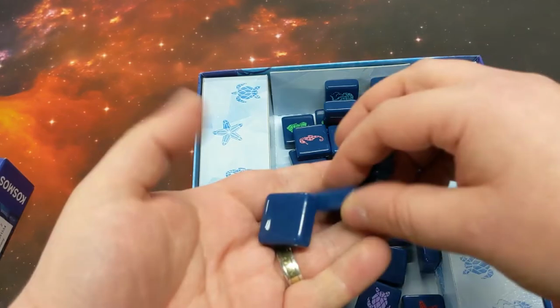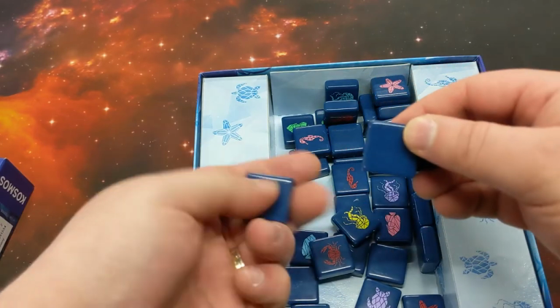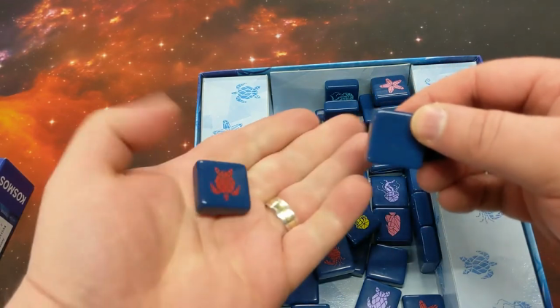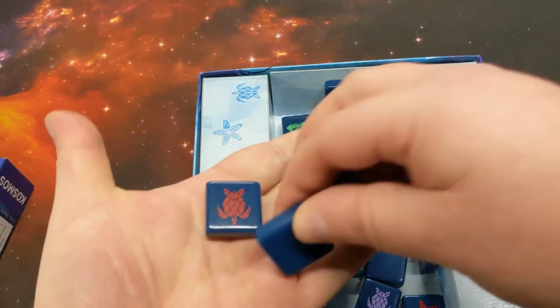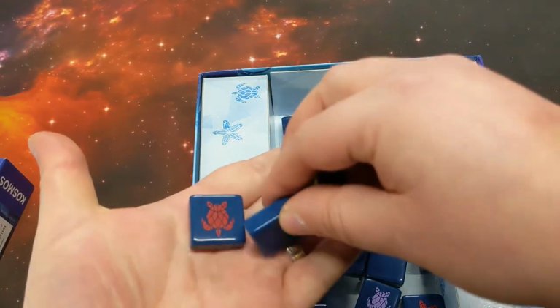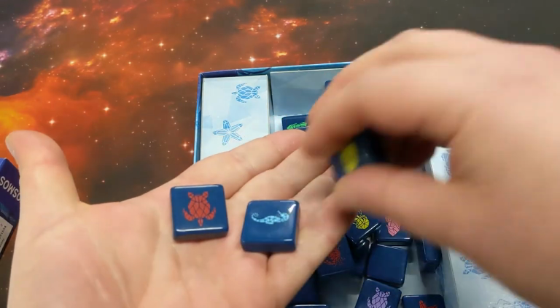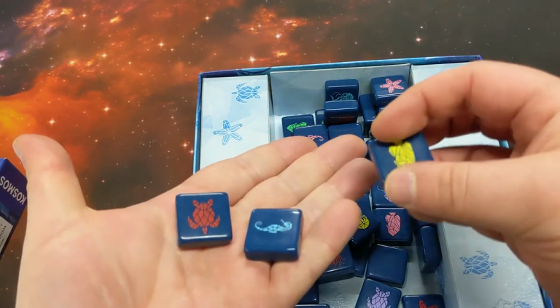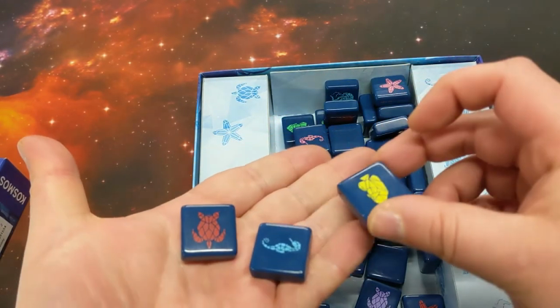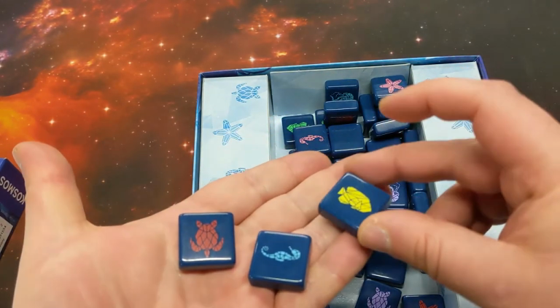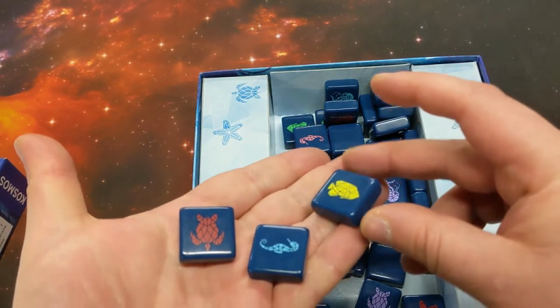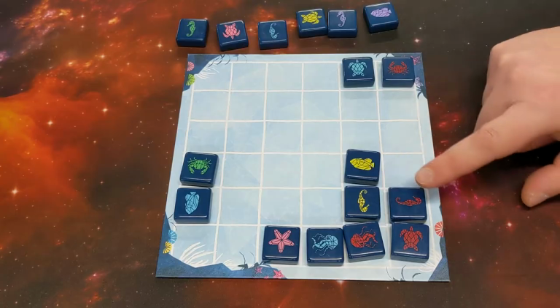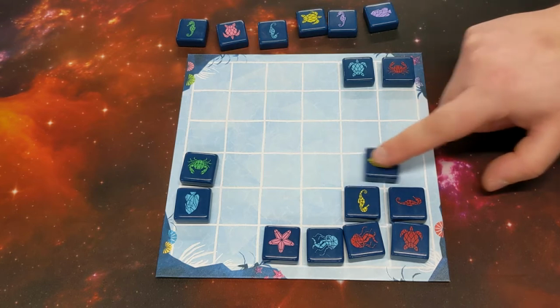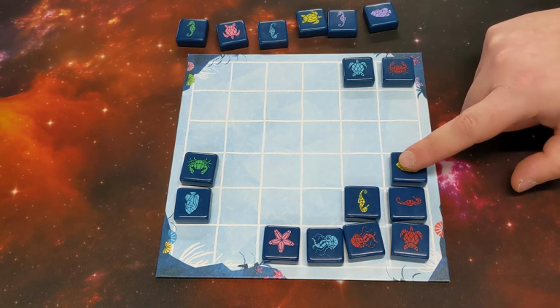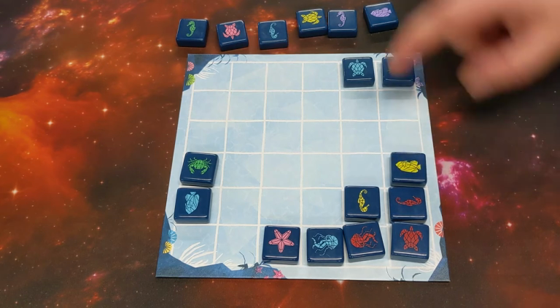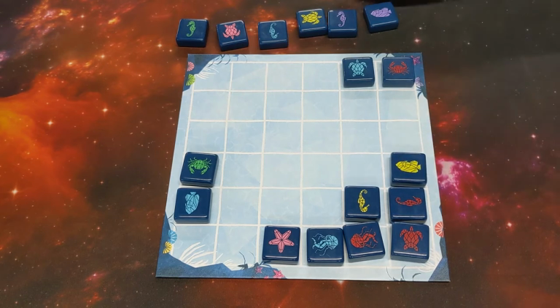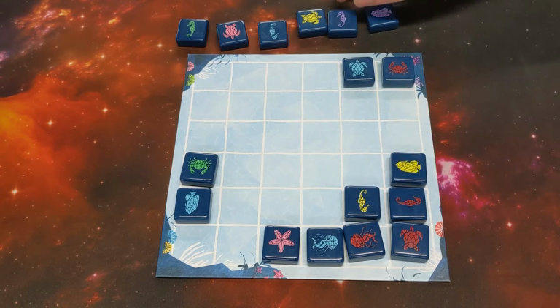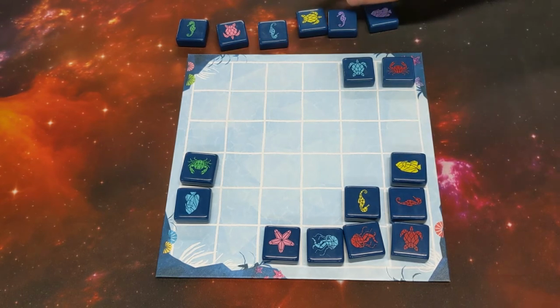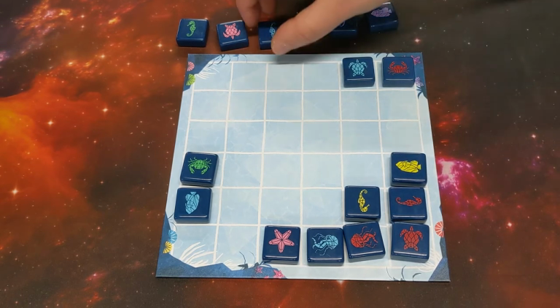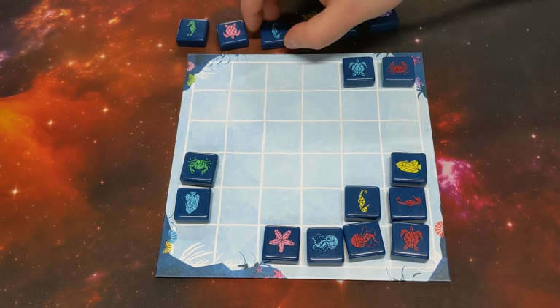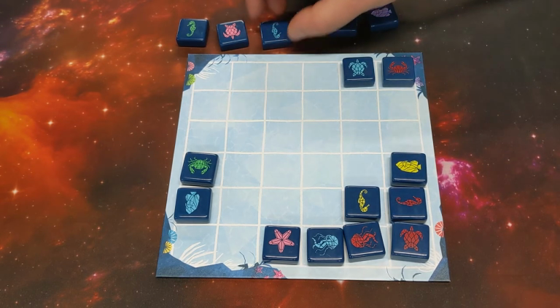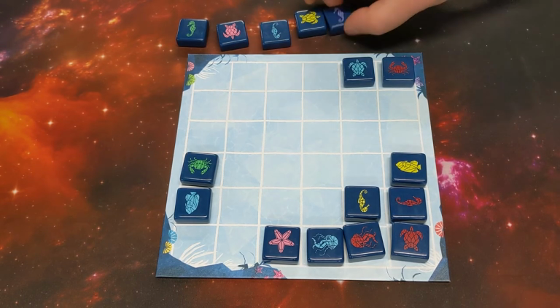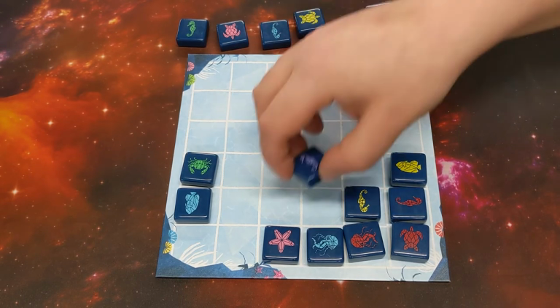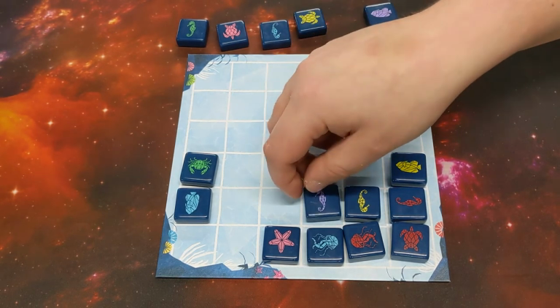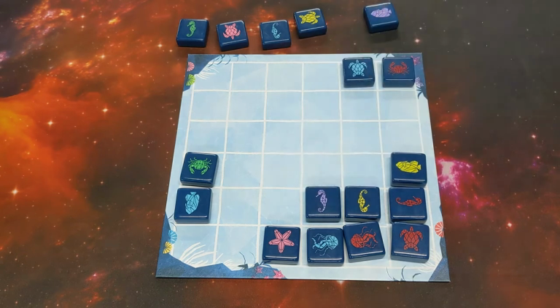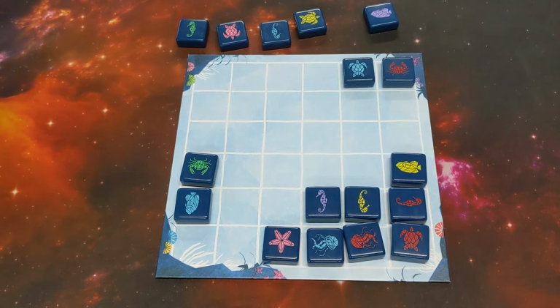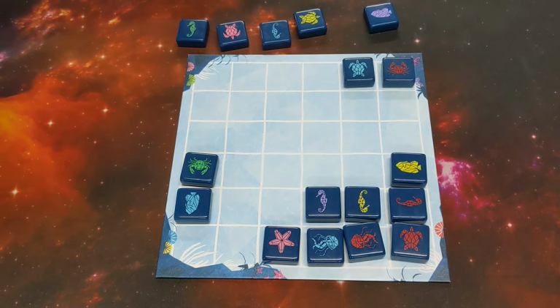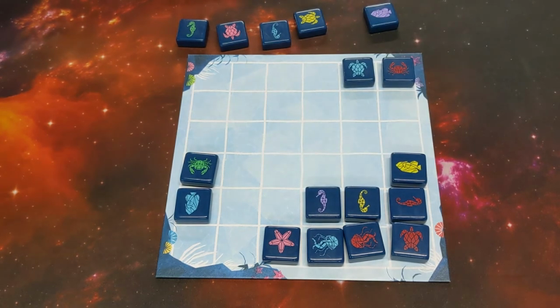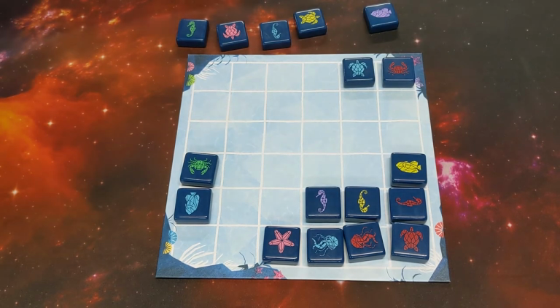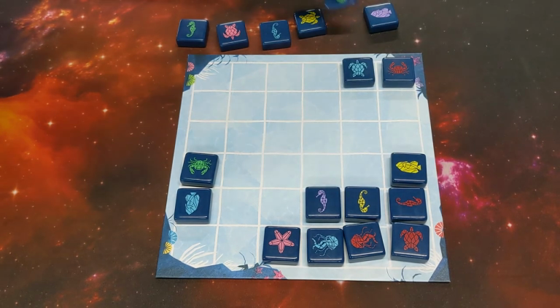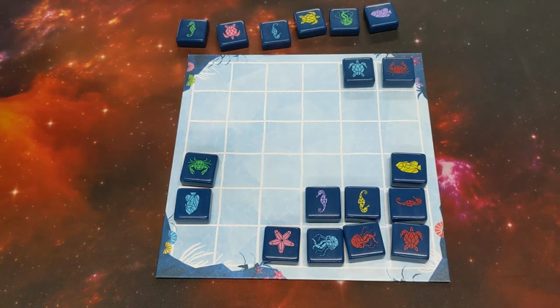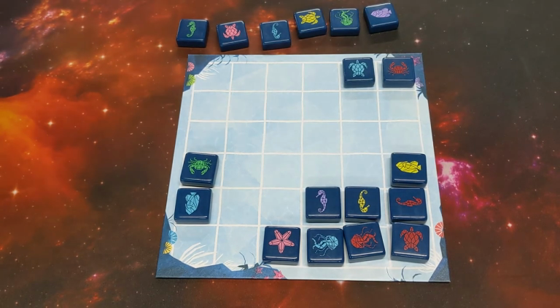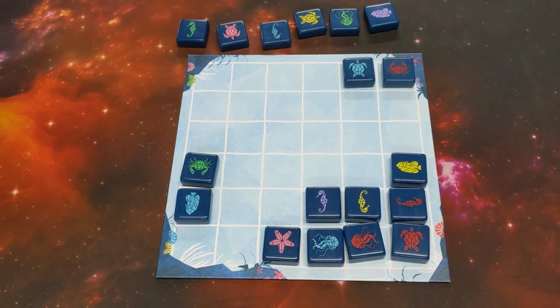After this, you pick one of the face-up tiles — there are six available — and you place it. You can place it in any empty spot; it doesn't have to be next to anything else, it can be anywhere you like. Finally, you grab another tile out of the box lid, turn it over, and add it to the available tiles for your opponent to choose from.